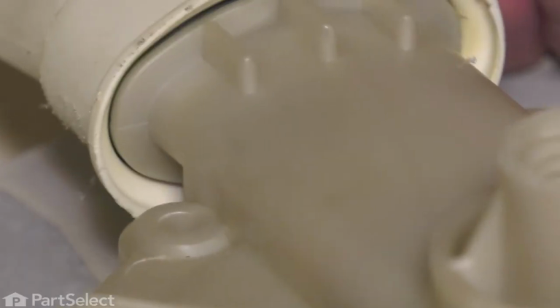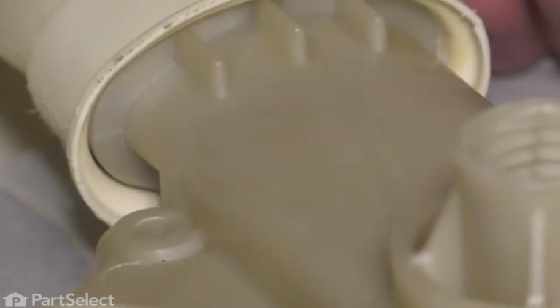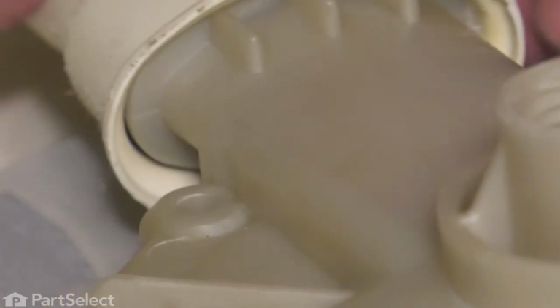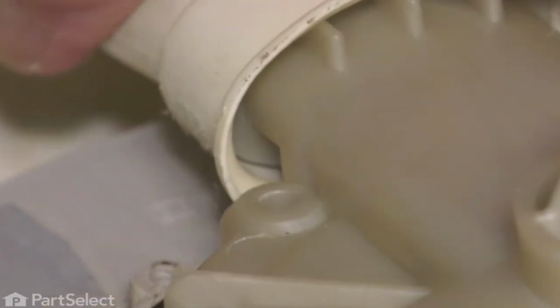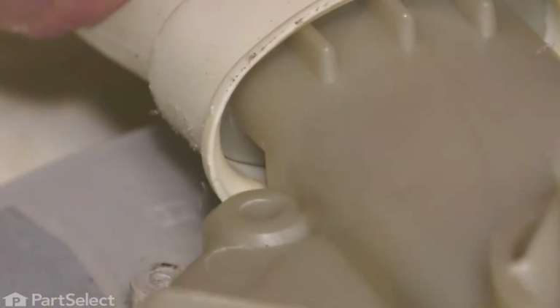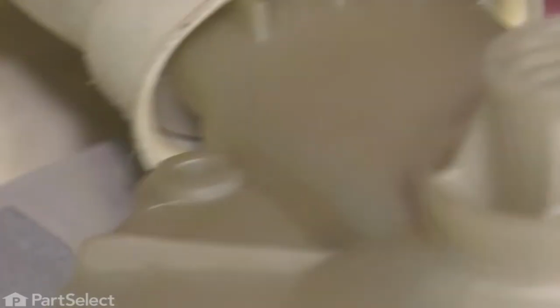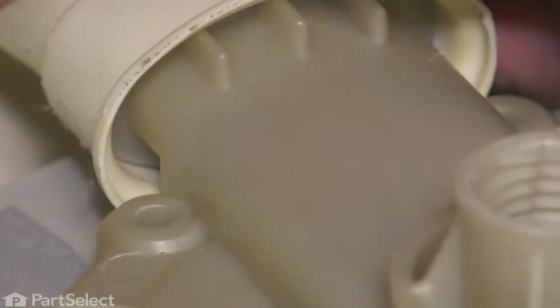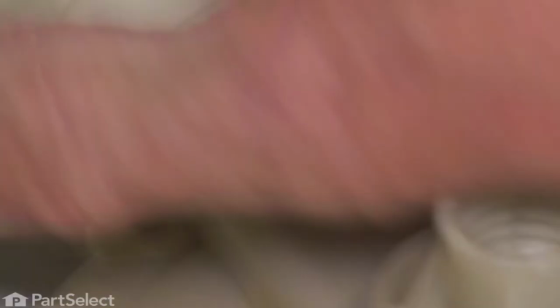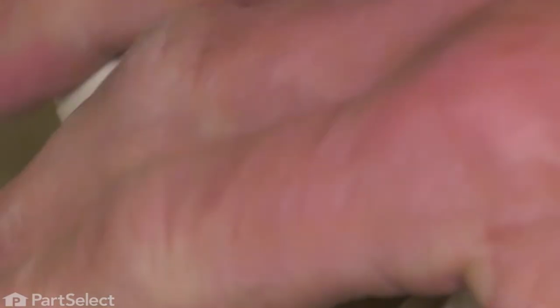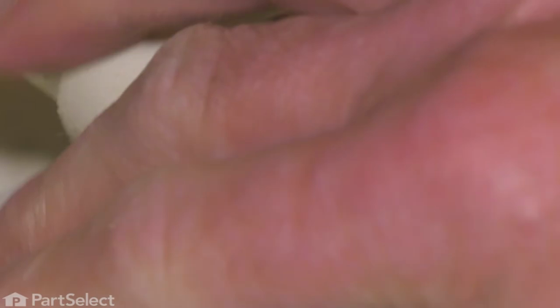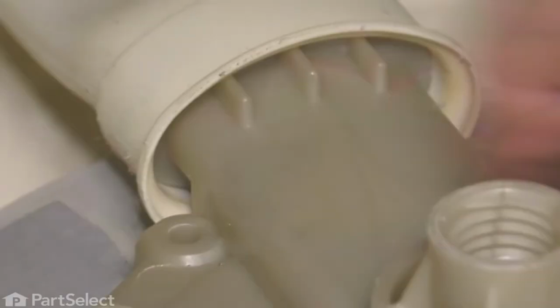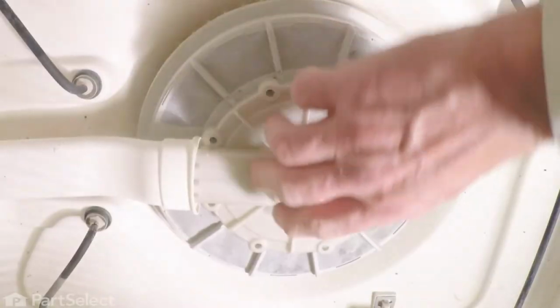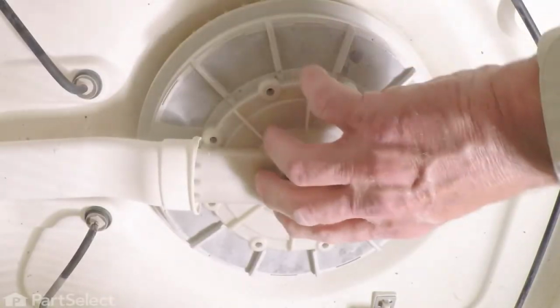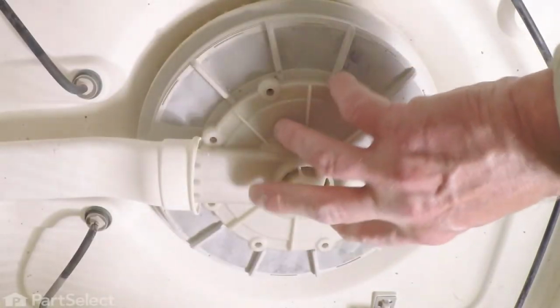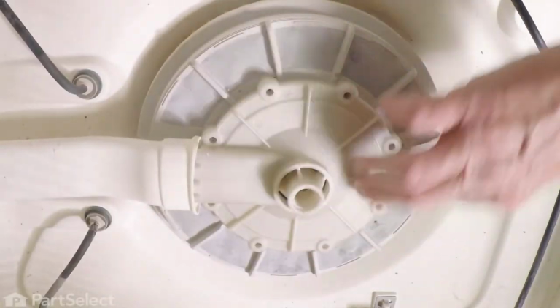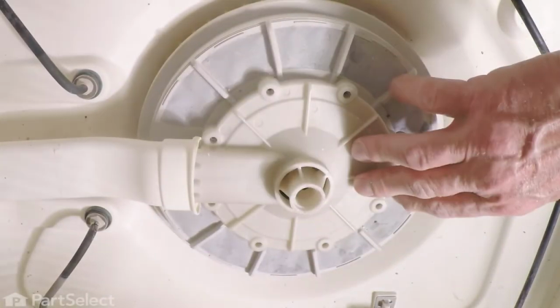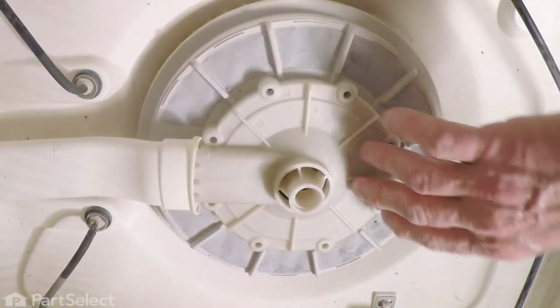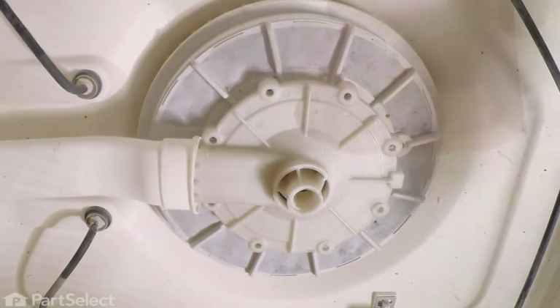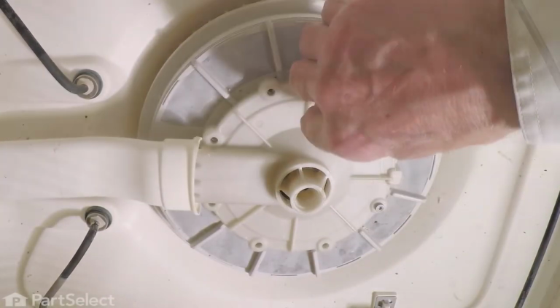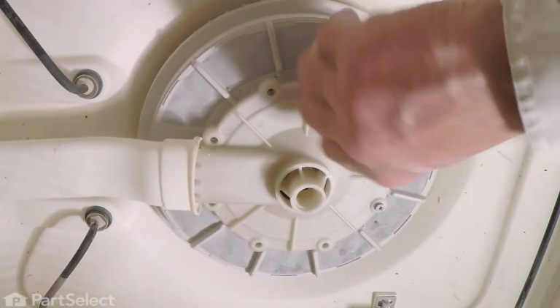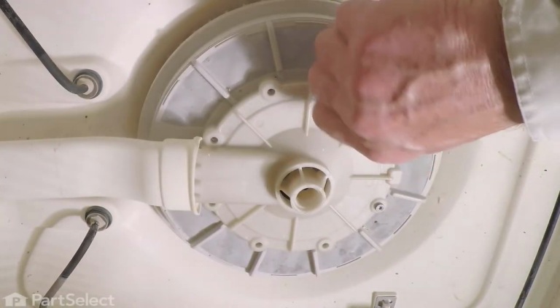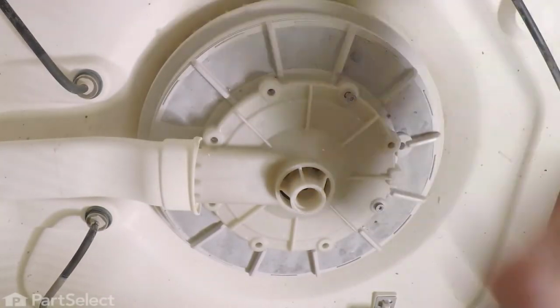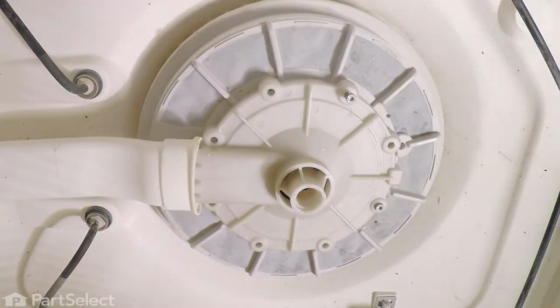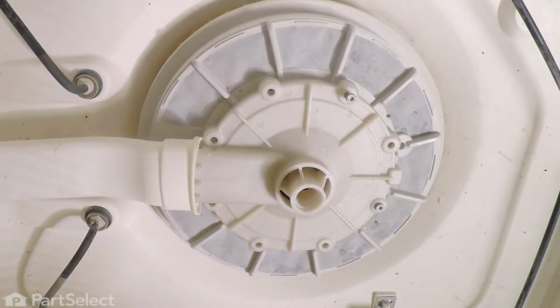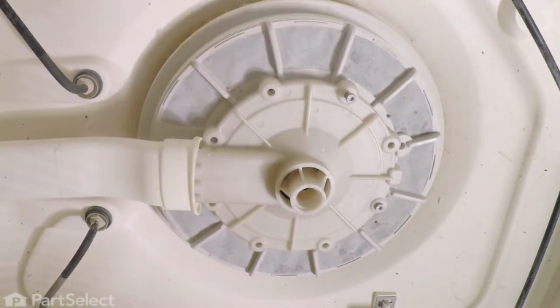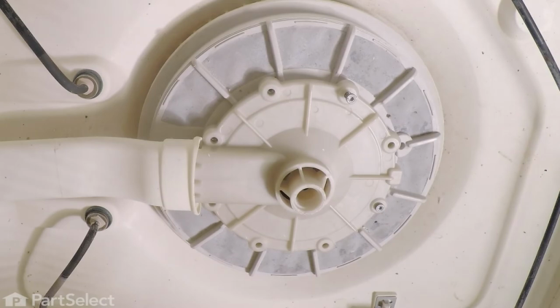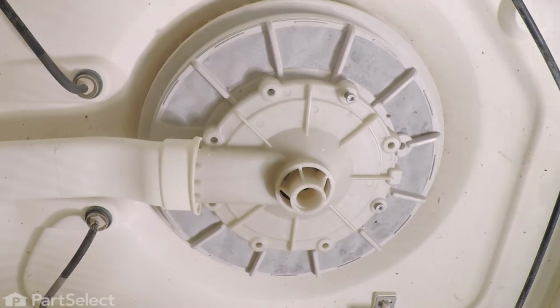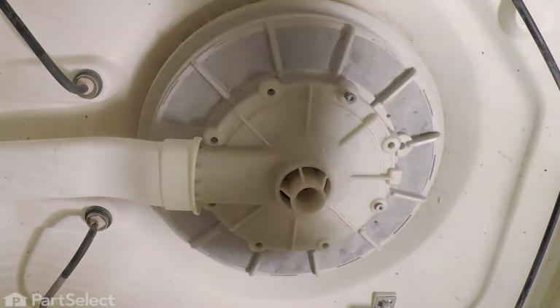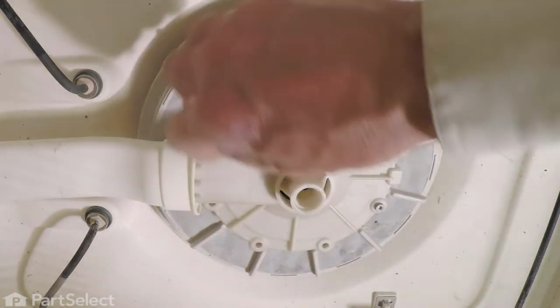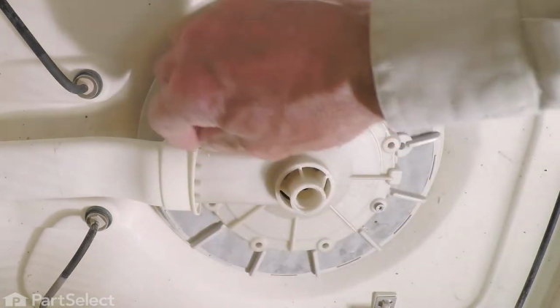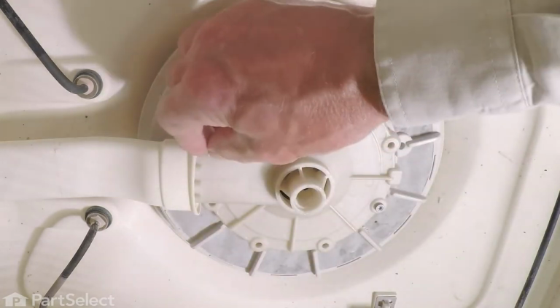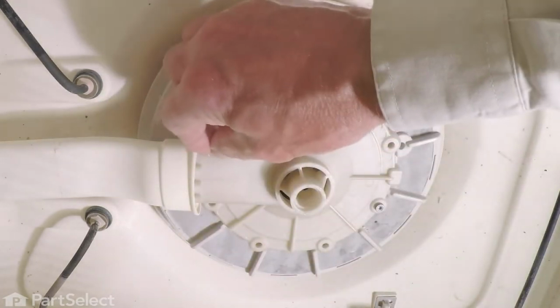Fit the new pump outlet into it. Line up the screw holes and stagger those screws as you put them in so that we don't cause that to bind.